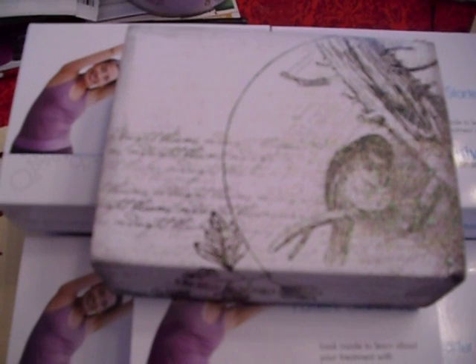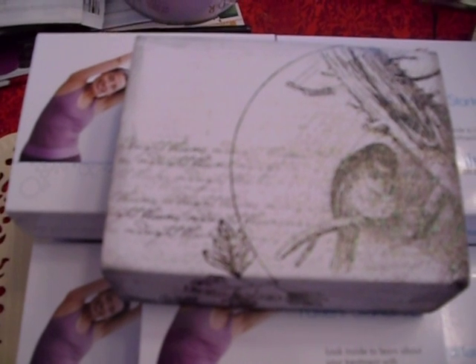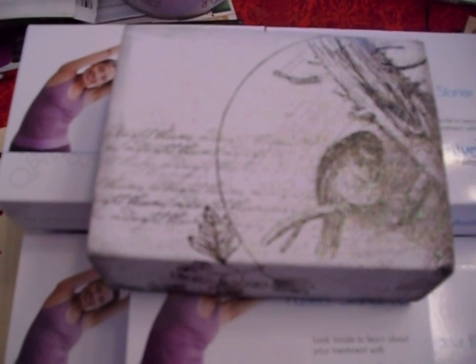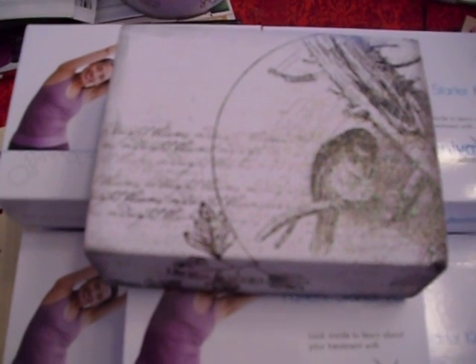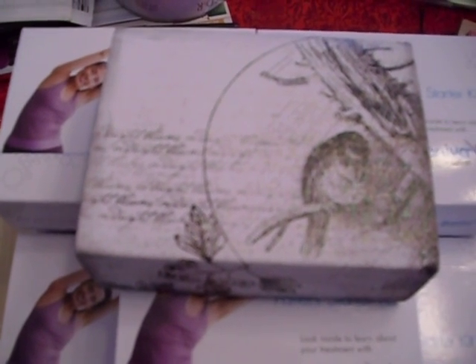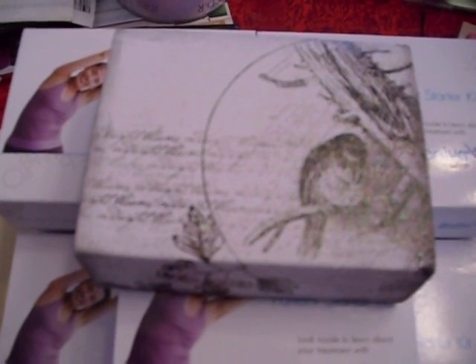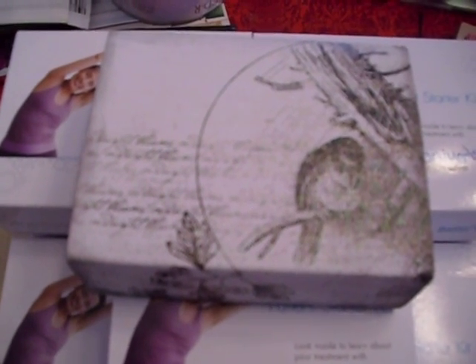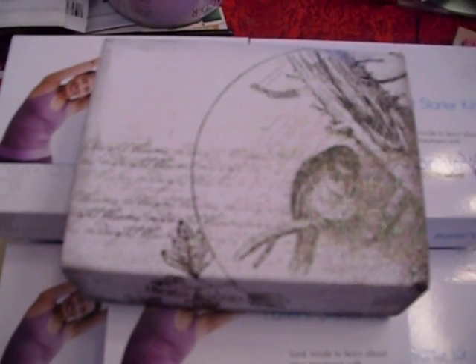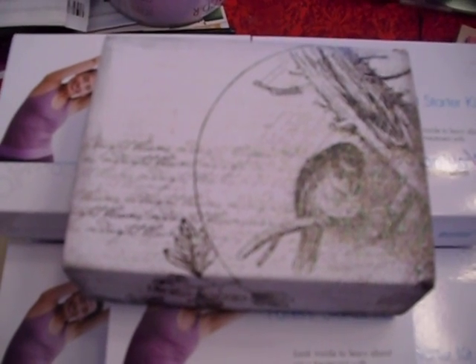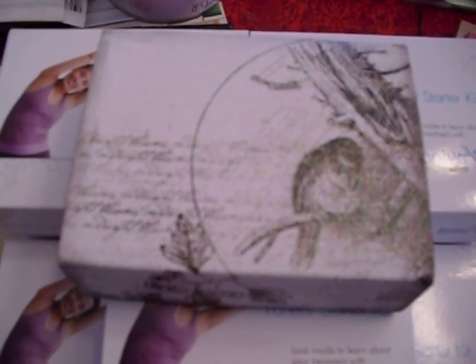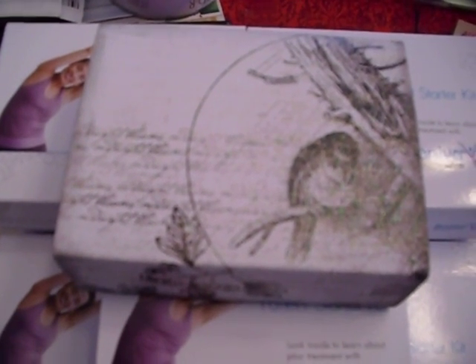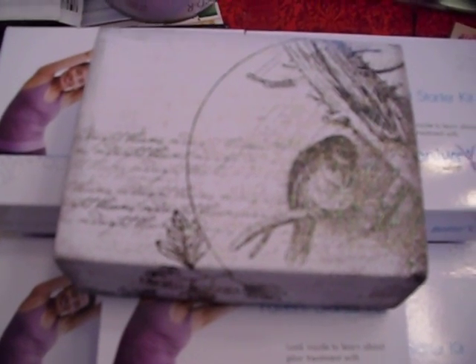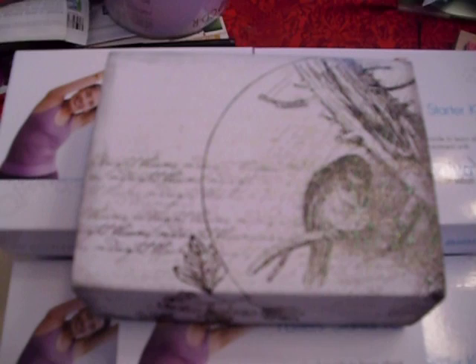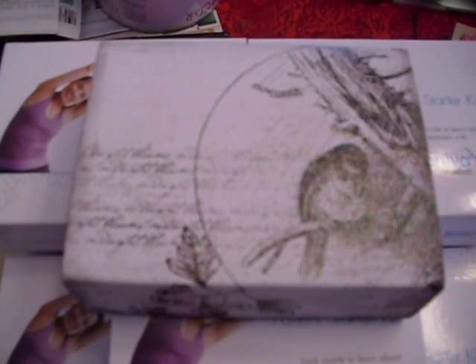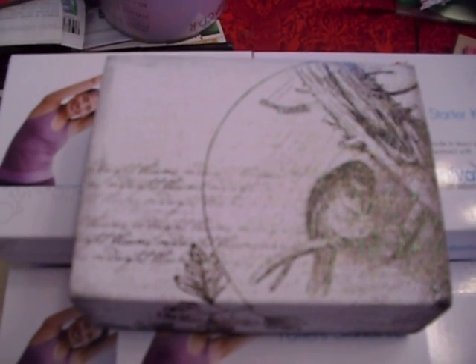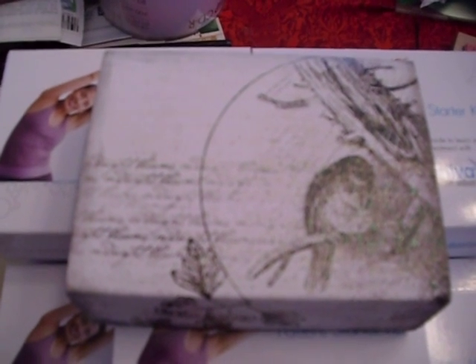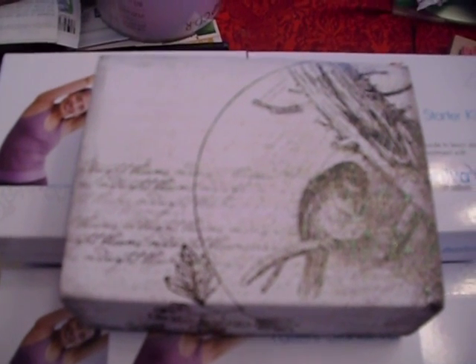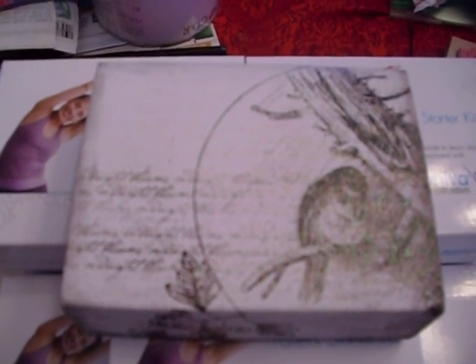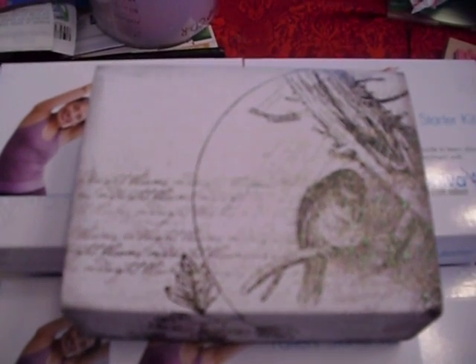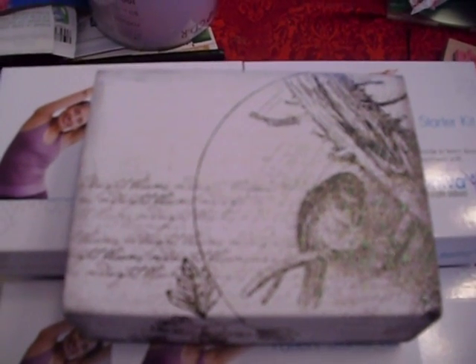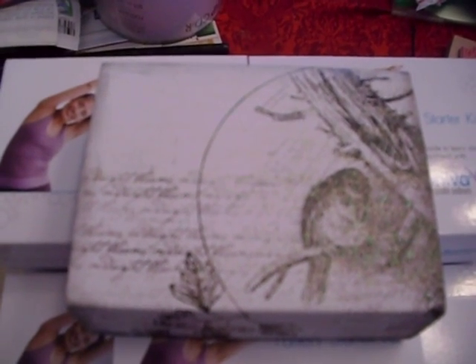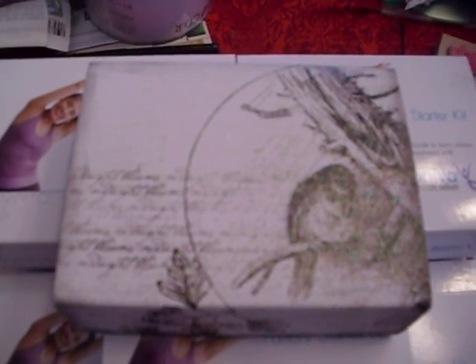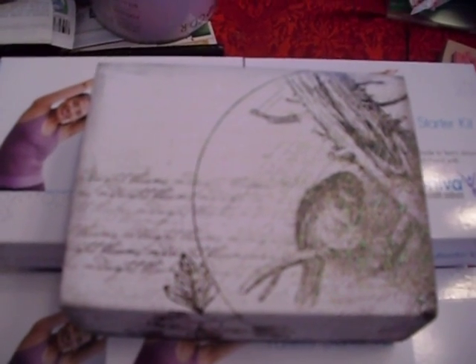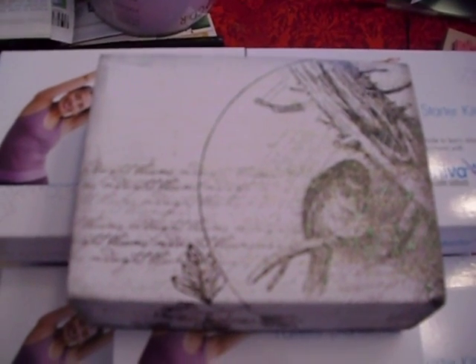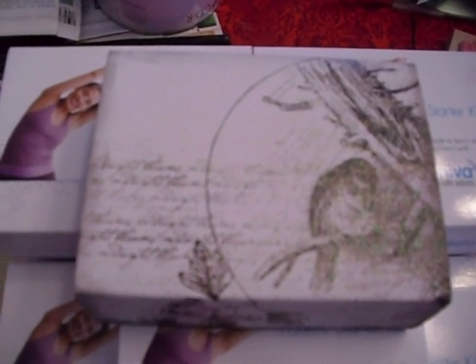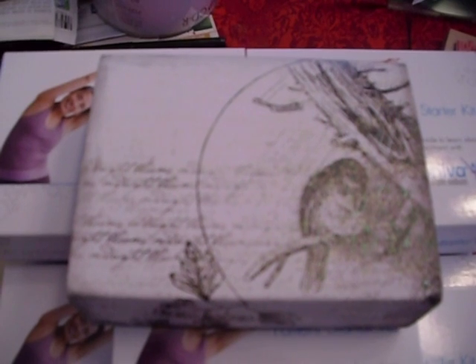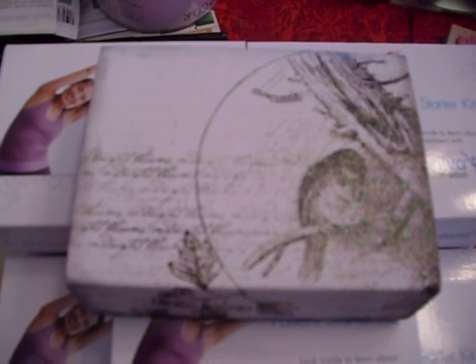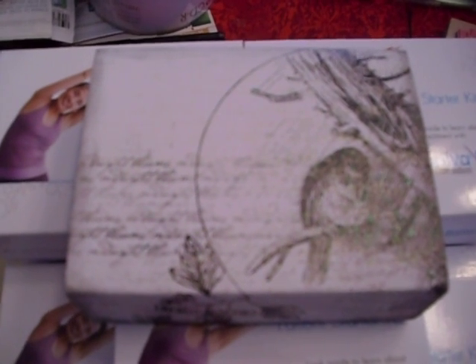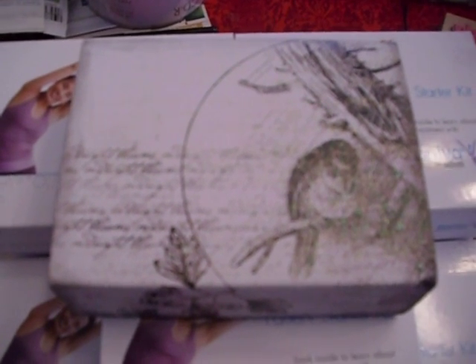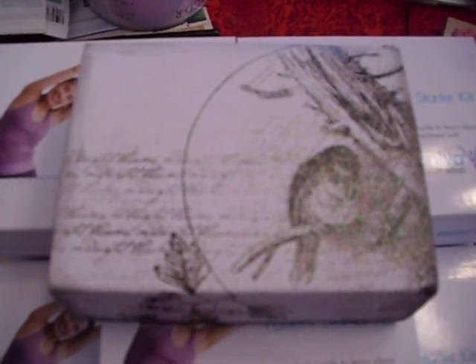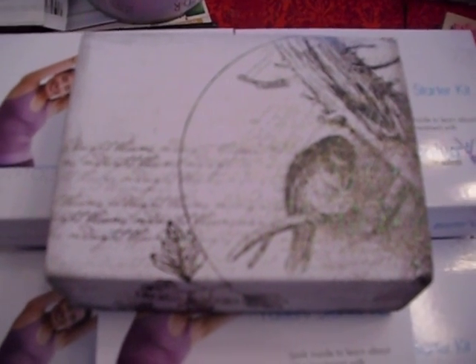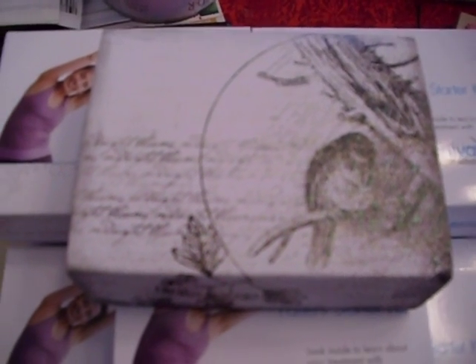Hello fellow crafters, it's the Florida Crafter and happy Memorial Day to everyone. What I want to share with you today is some of these medication boxes that I've been able to acquire from one of my fabulous pharmaceutical reps.